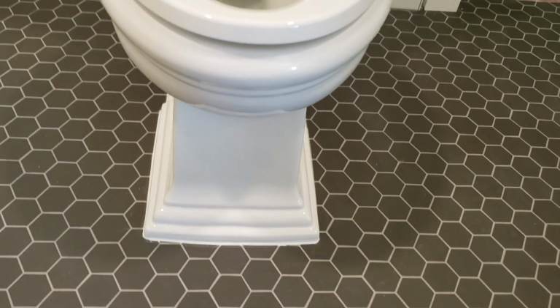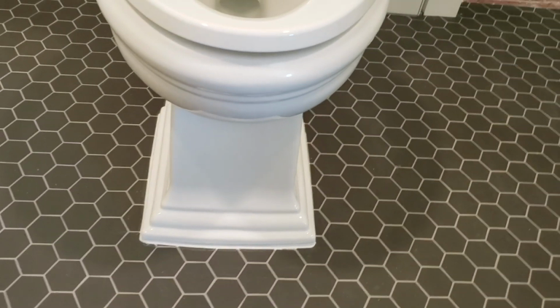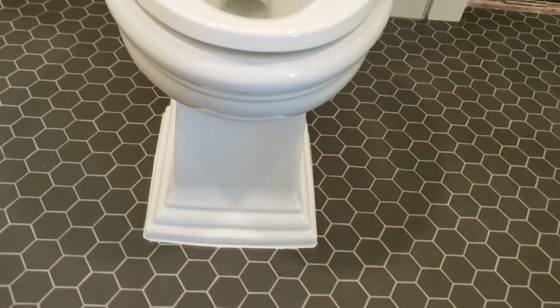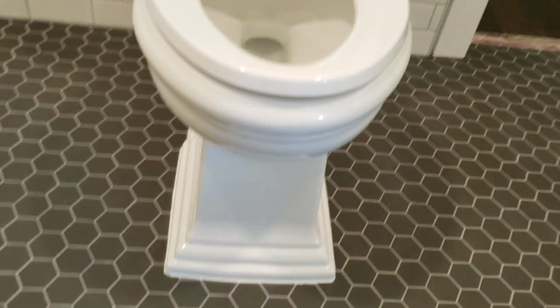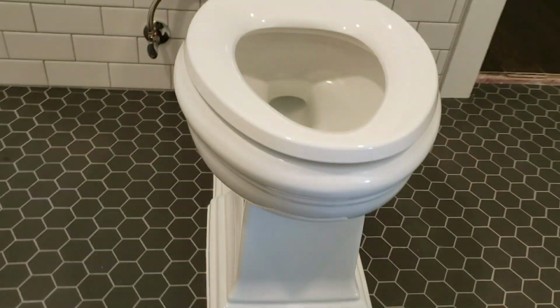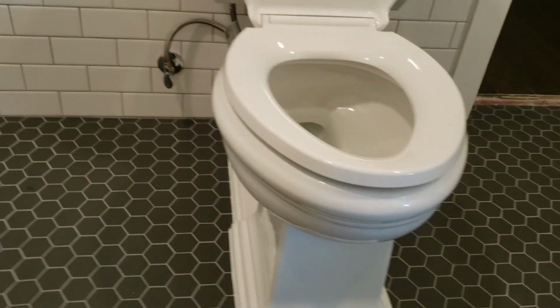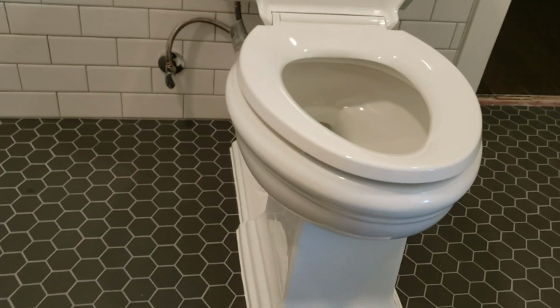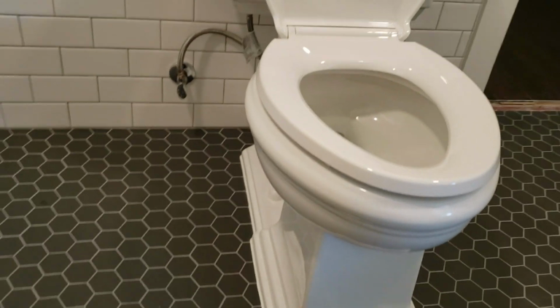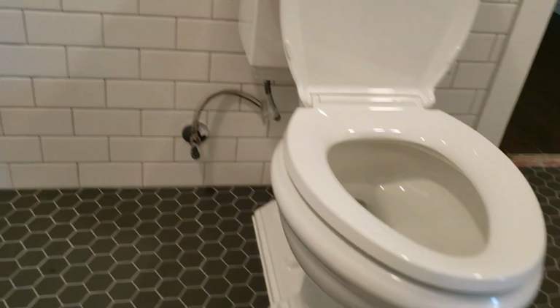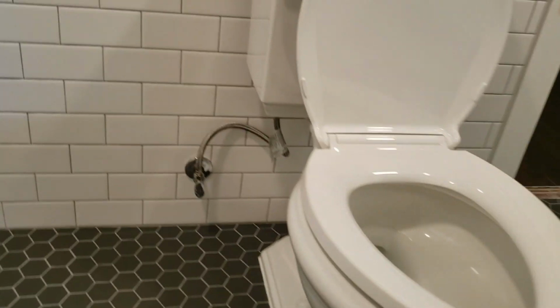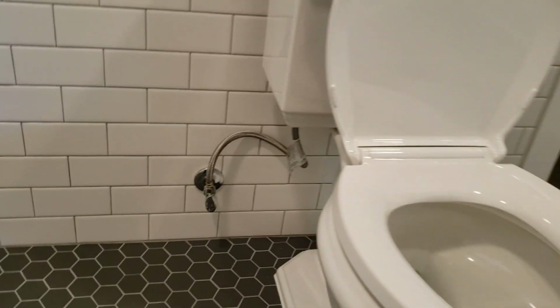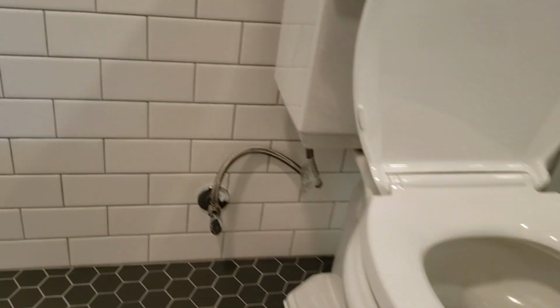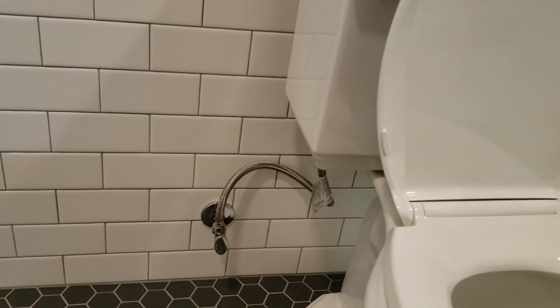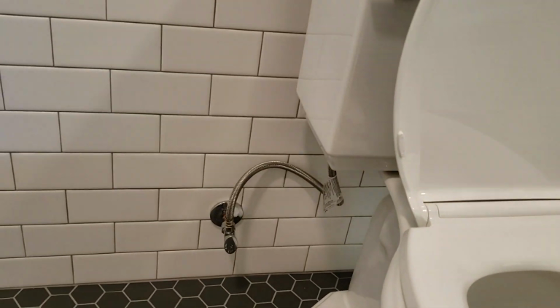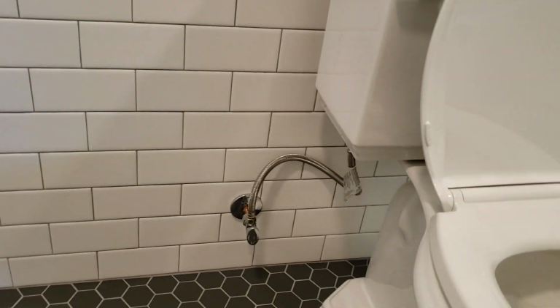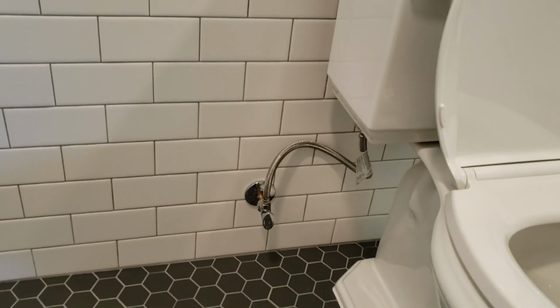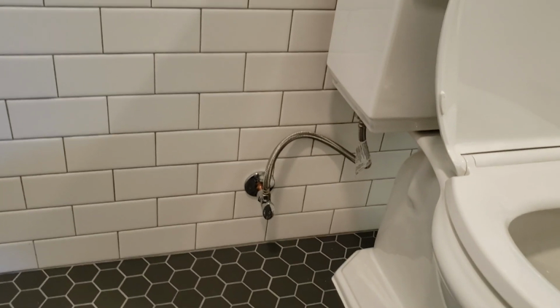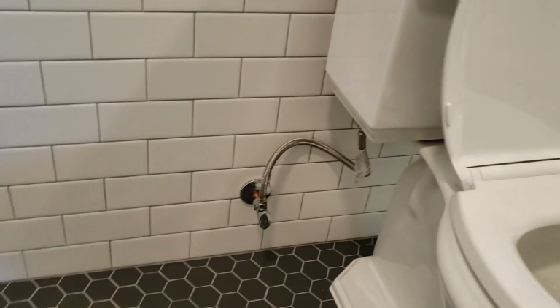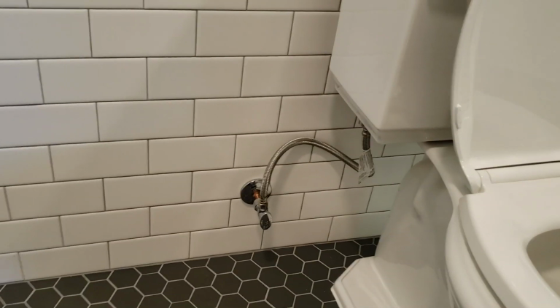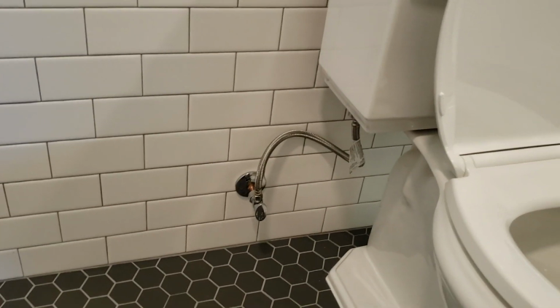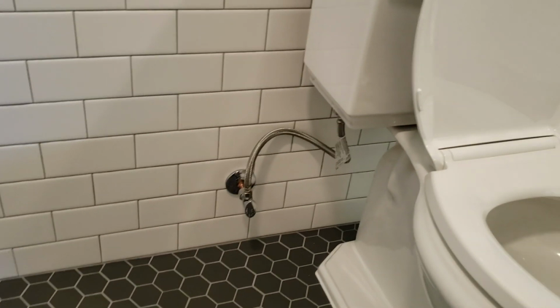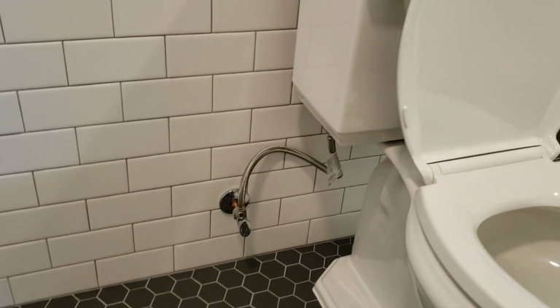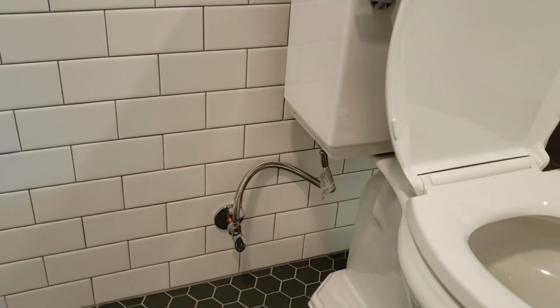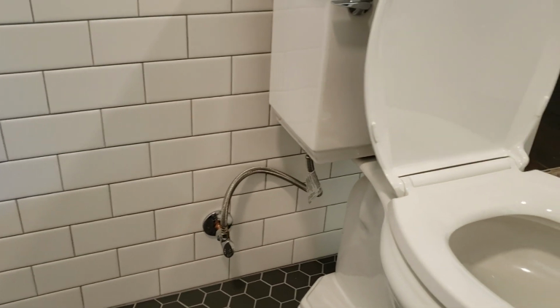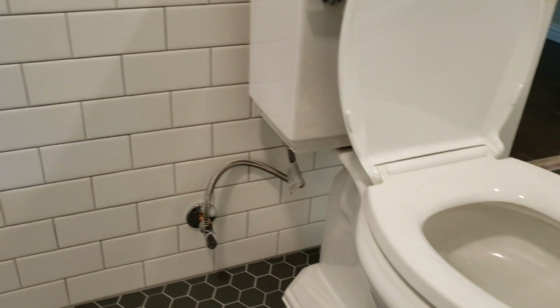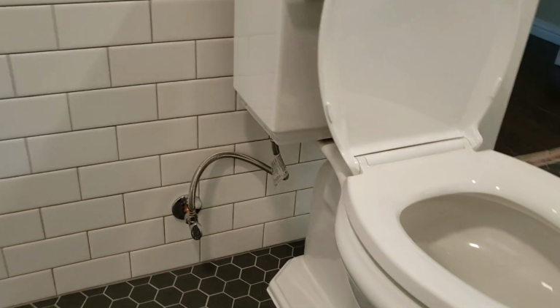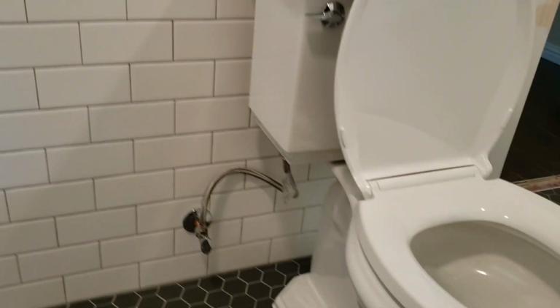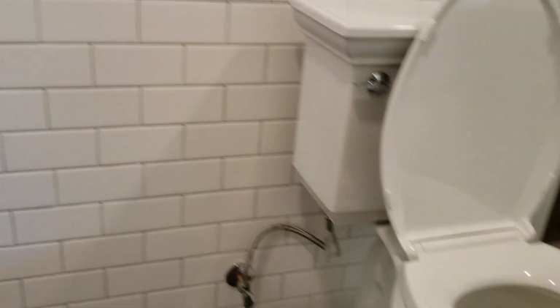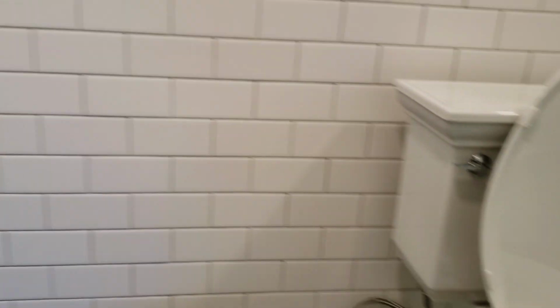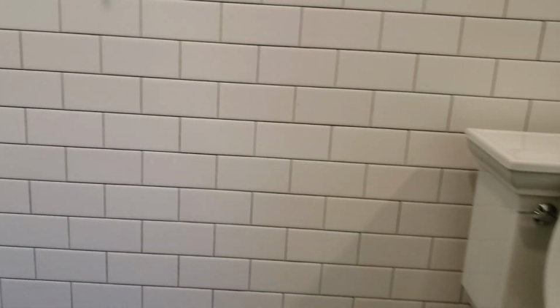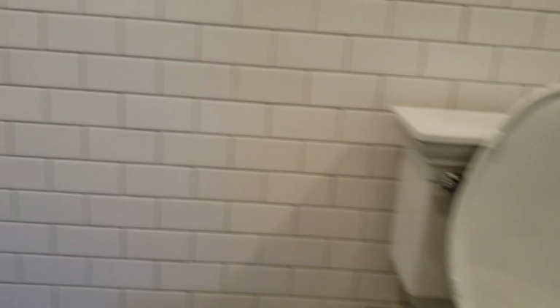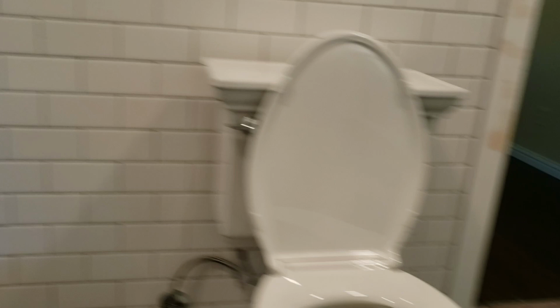I think Kohler made a mistake — at least on that one toilet, hopefully not all of them. Anyway, it's a nice toilet and flushes well. We've got a braided stainless steel supply line and a new shutoff valve on there, so everything looks good.